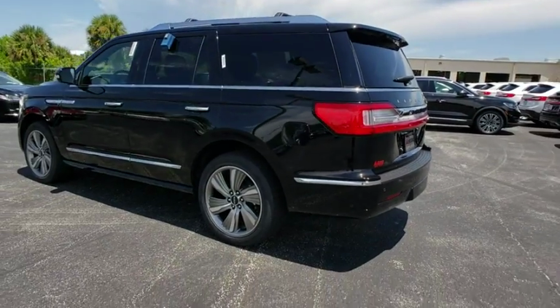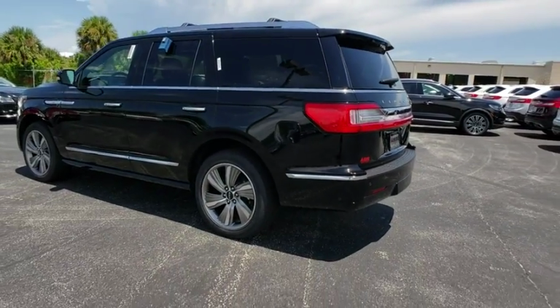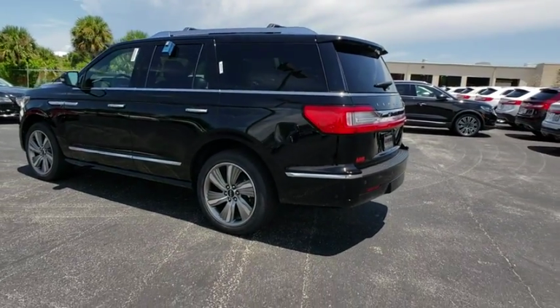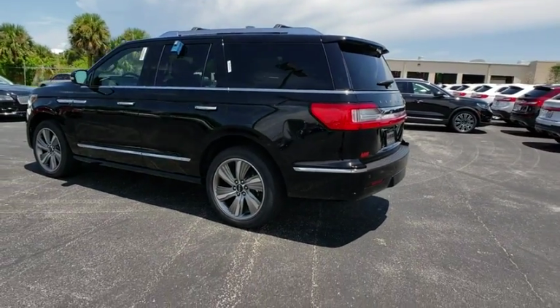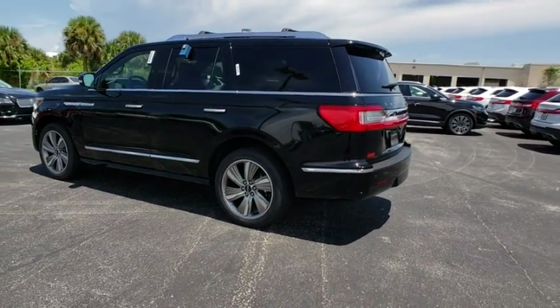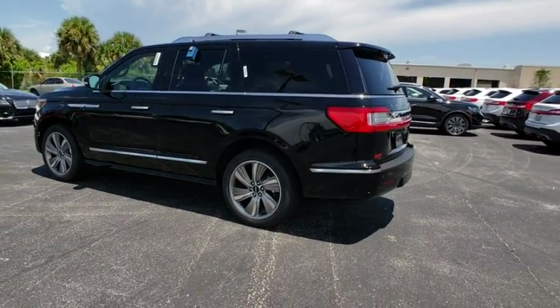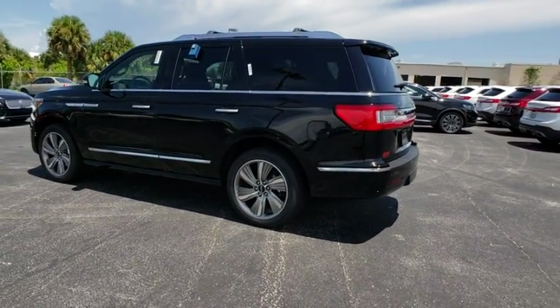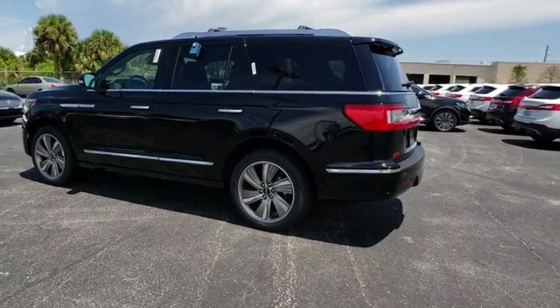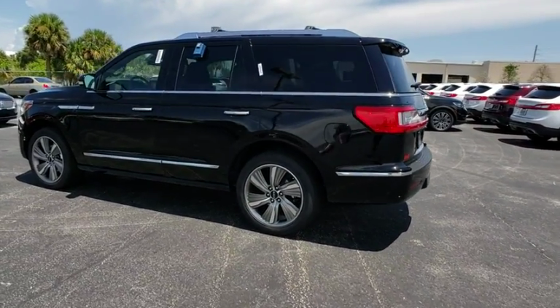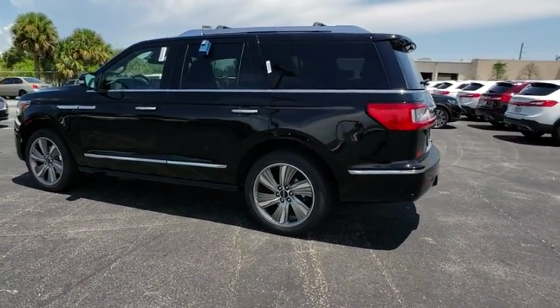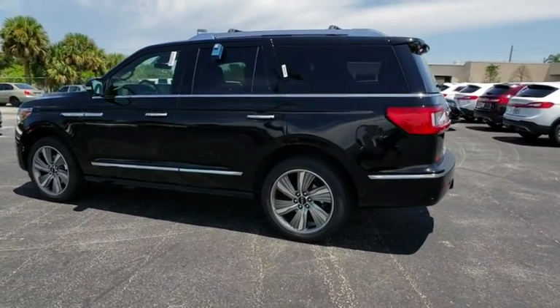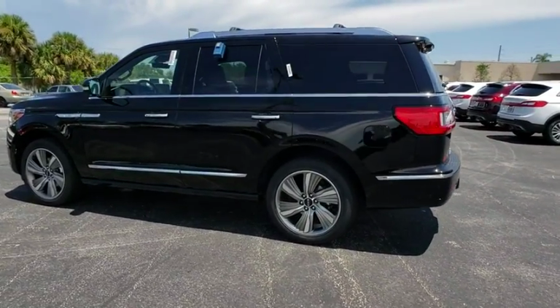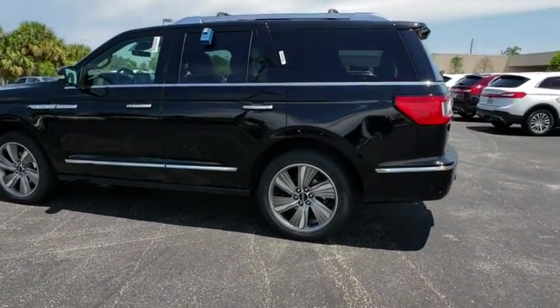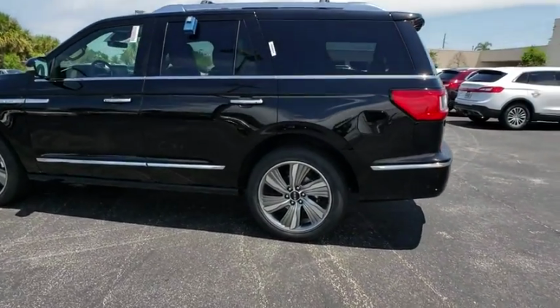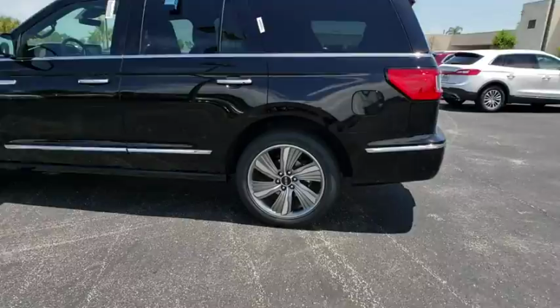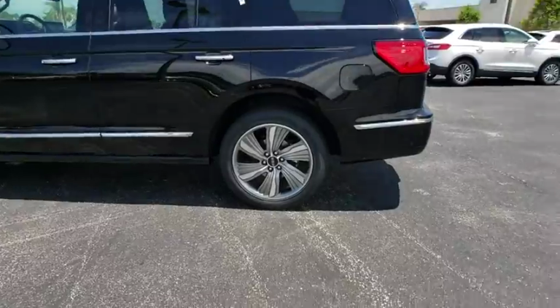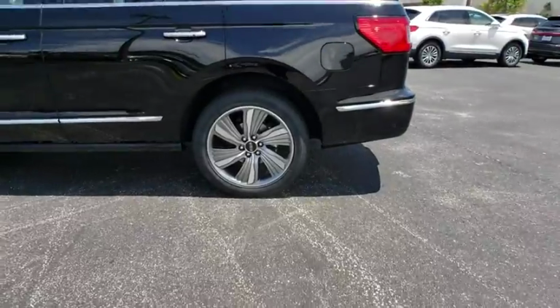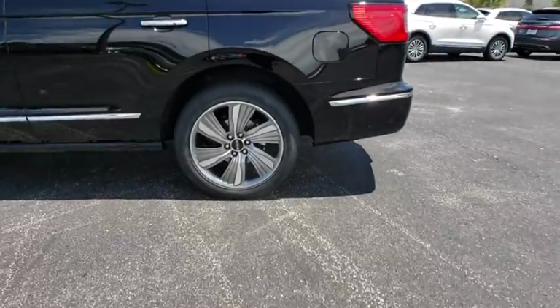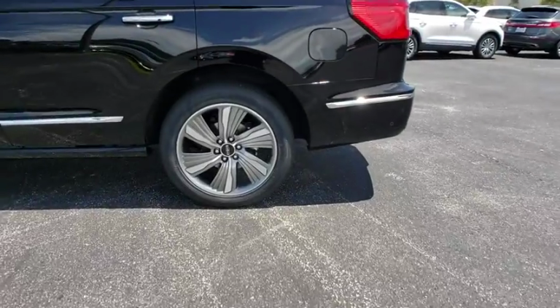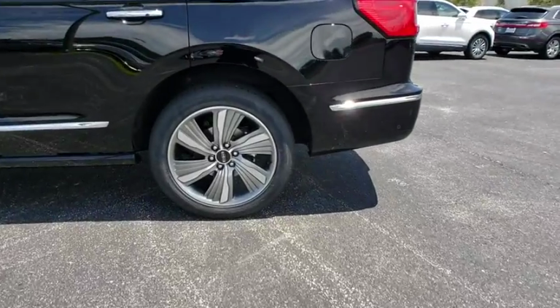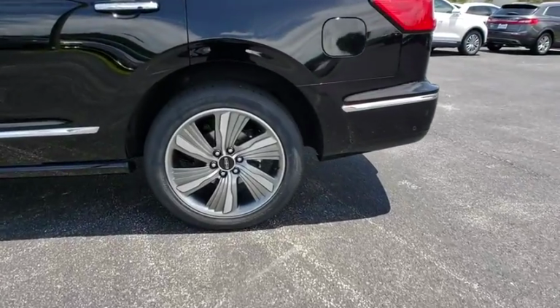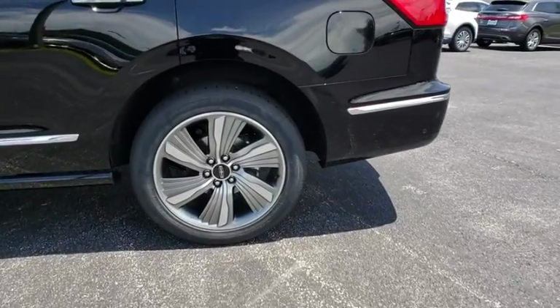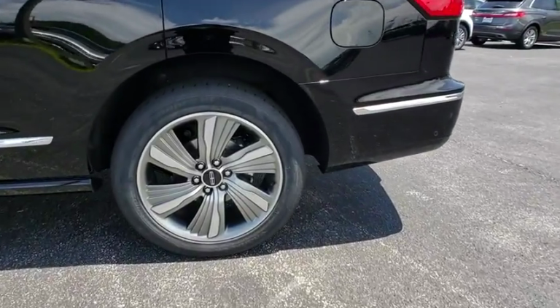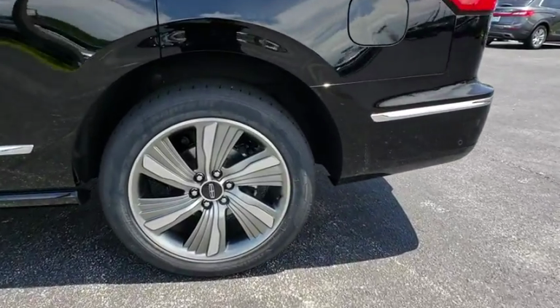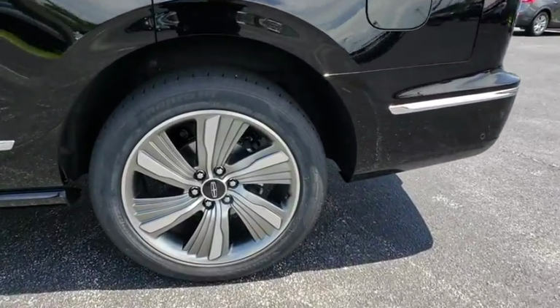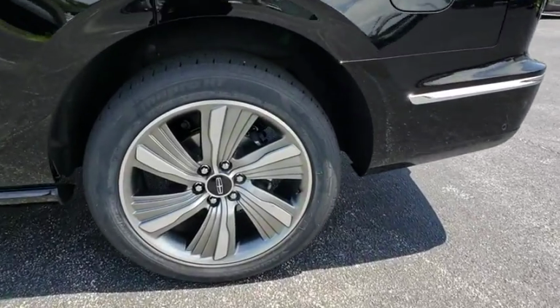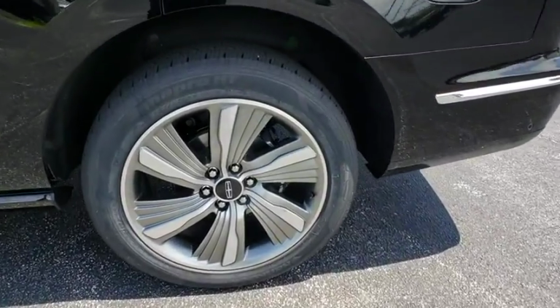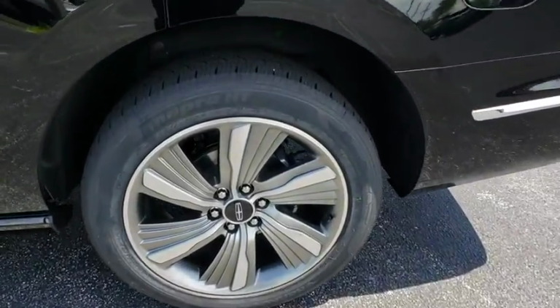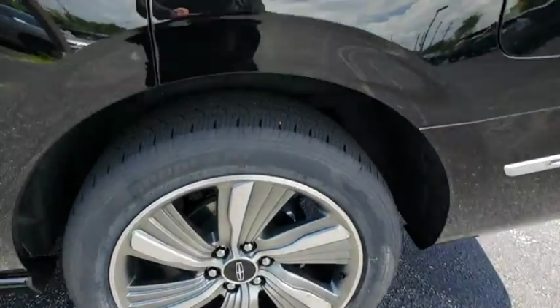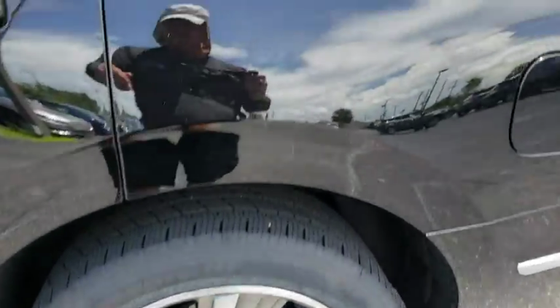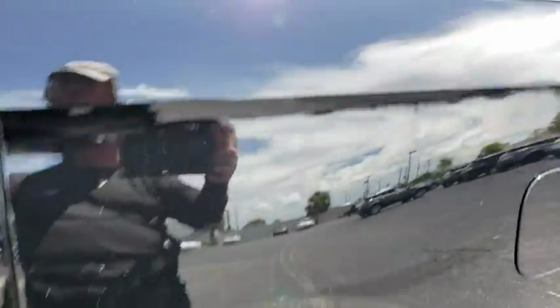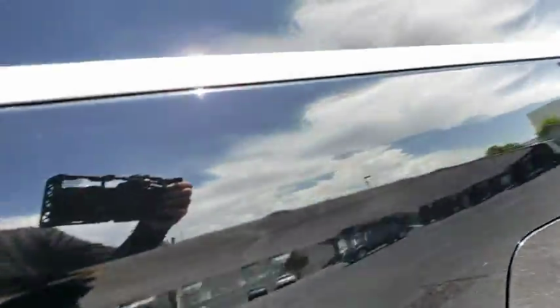Adjustable steering wheel, power steering, auto-dimming rear-view mirror, four-wheel drive, cruise control, keyless start, aluminum wheels.